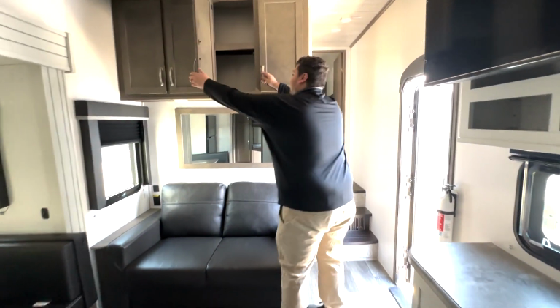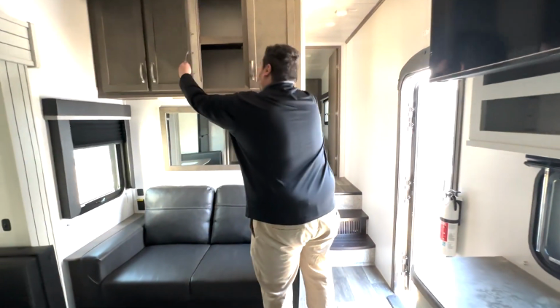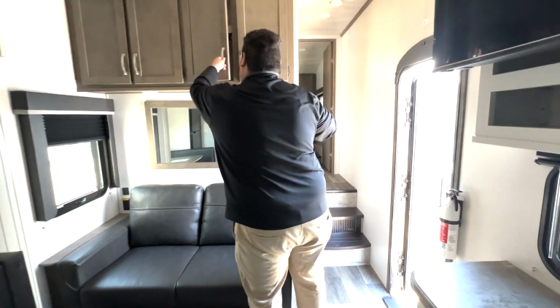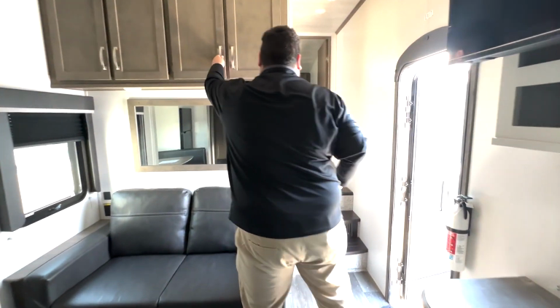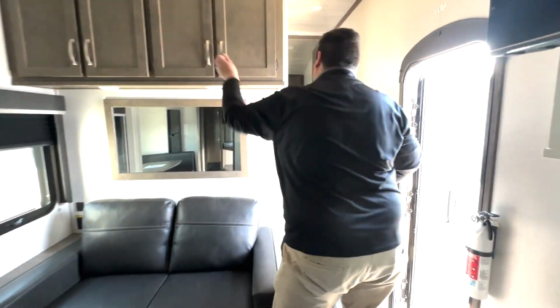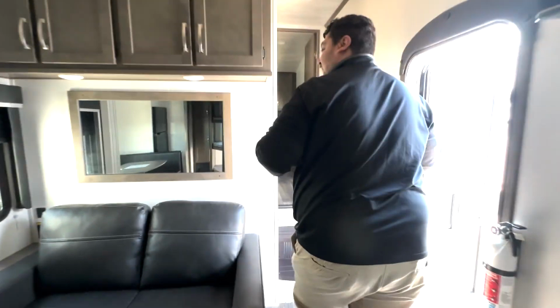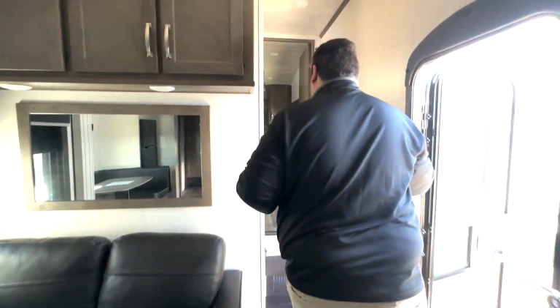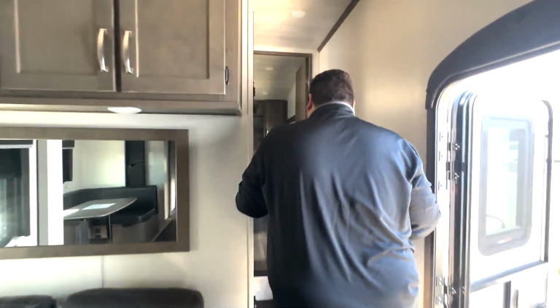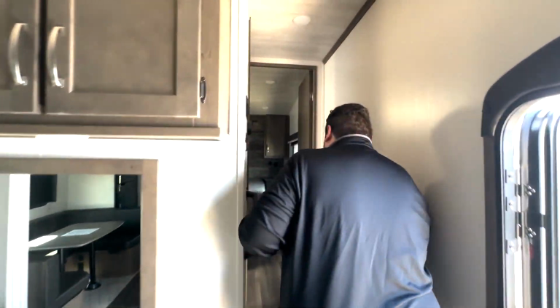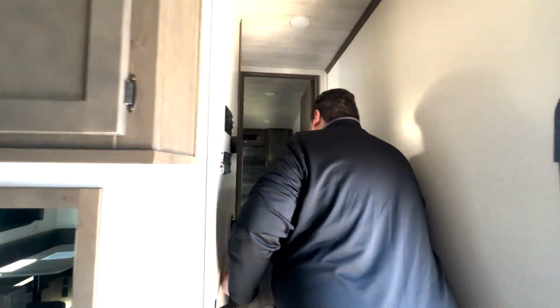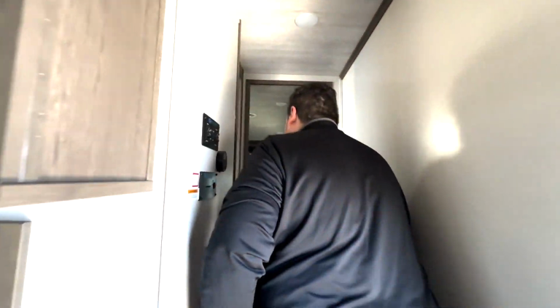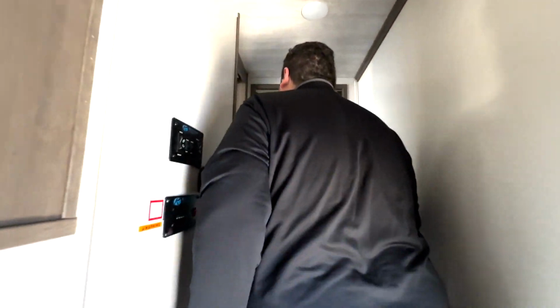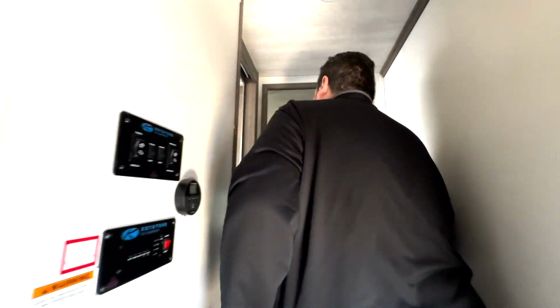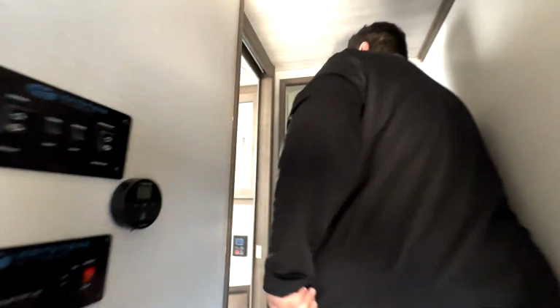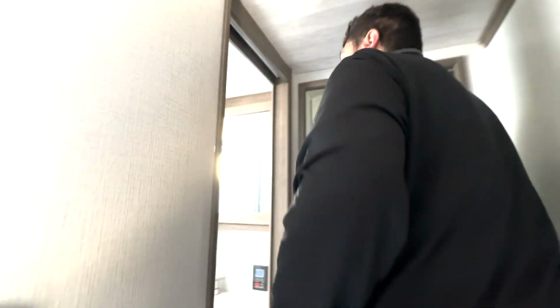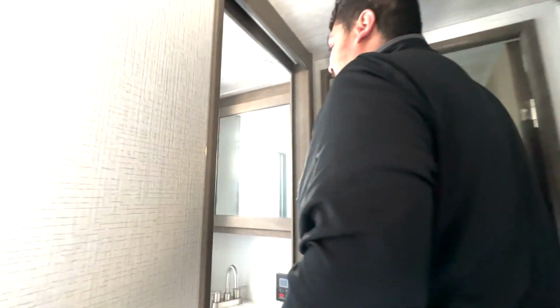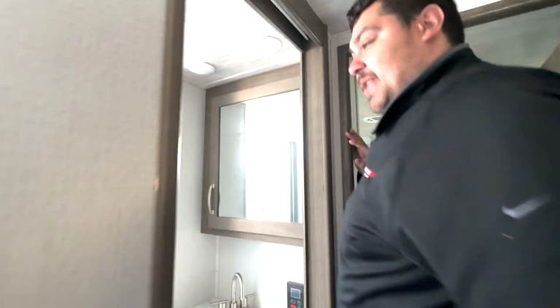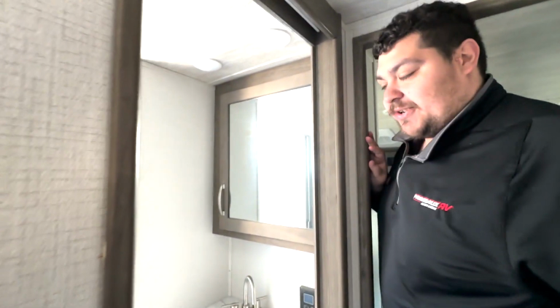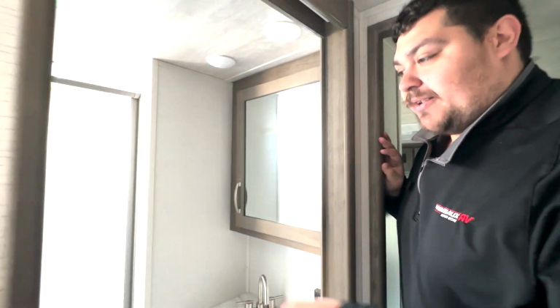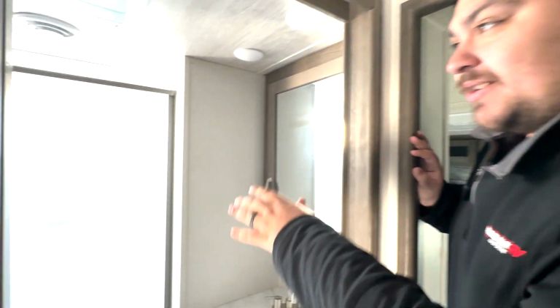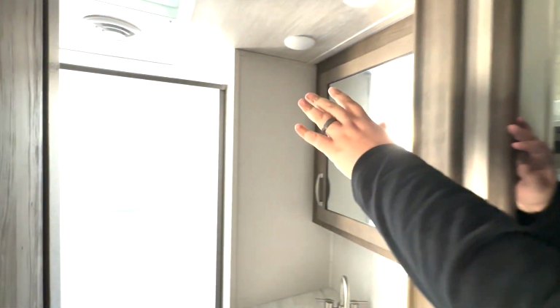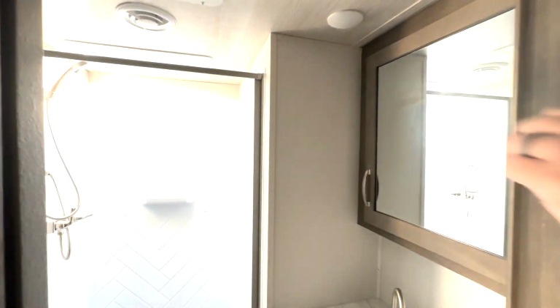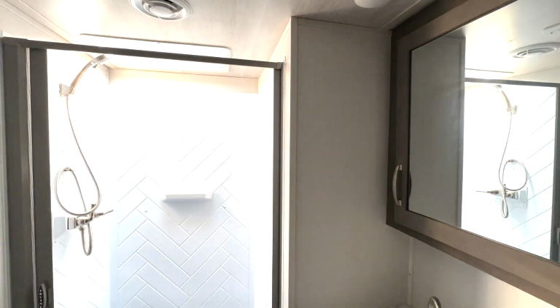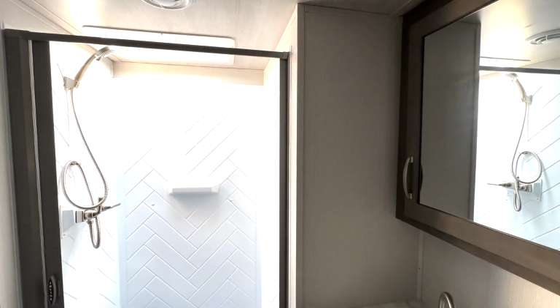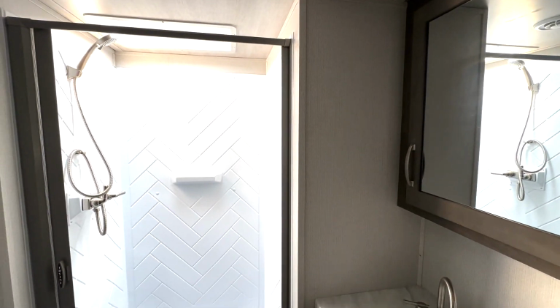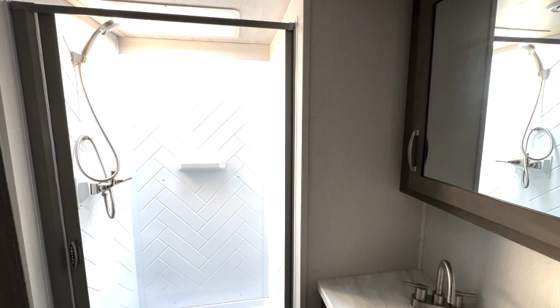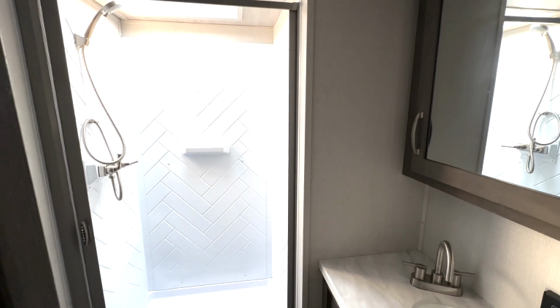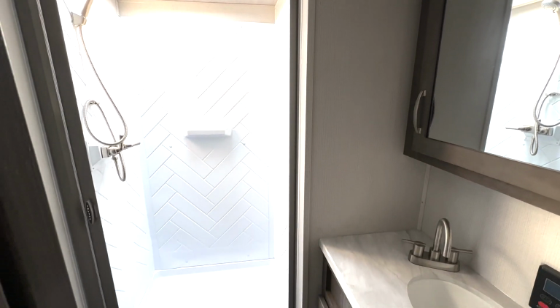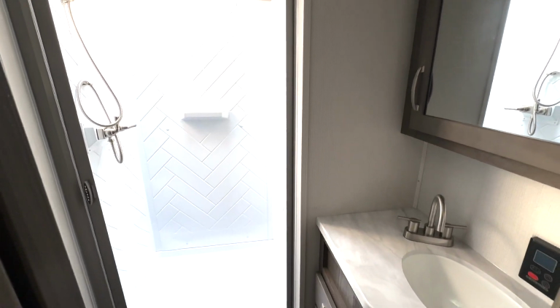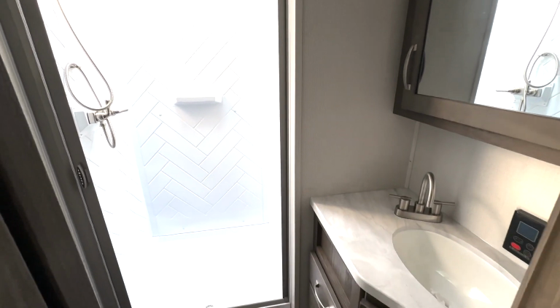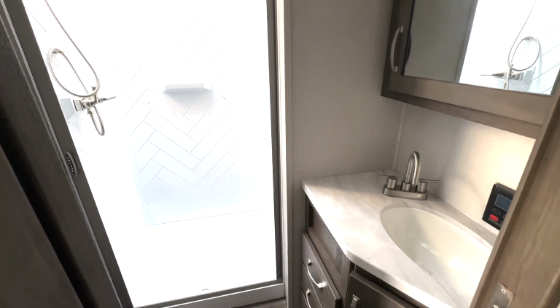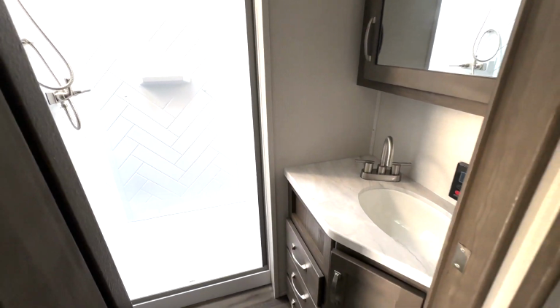Let's go check out the main spot up here. You're going to have the on-demand water heater in here as well. Got a nice big spacious shower, and of course still got room around the toilet so you can do your own business.